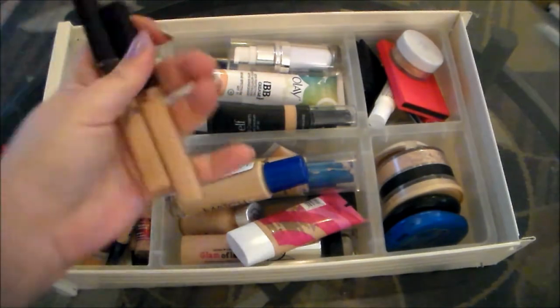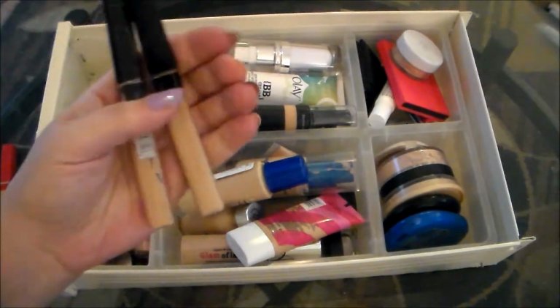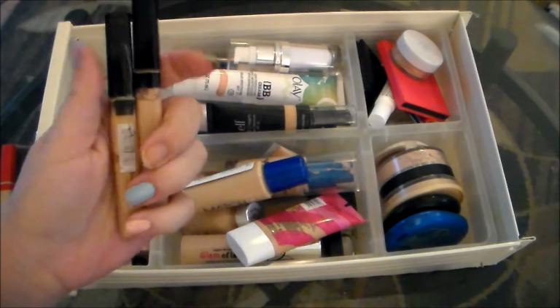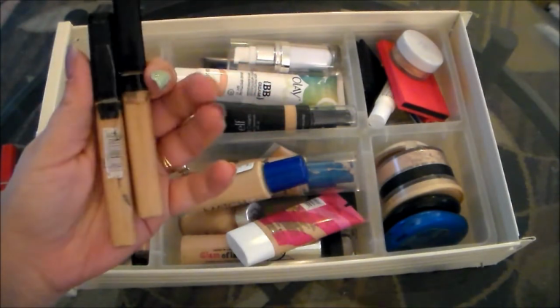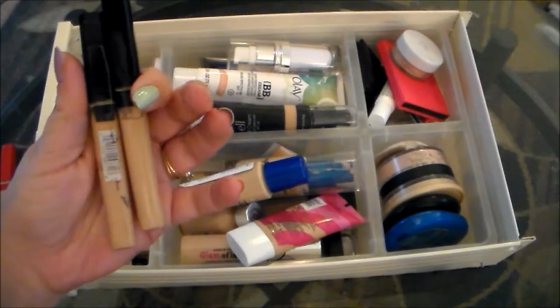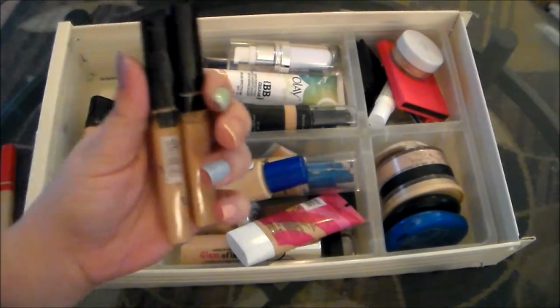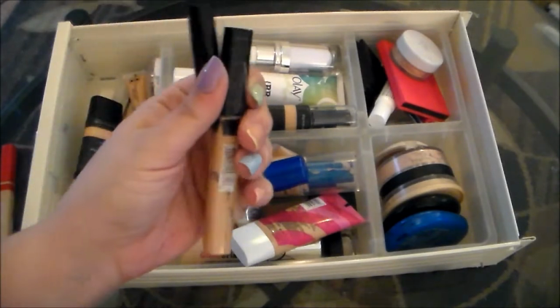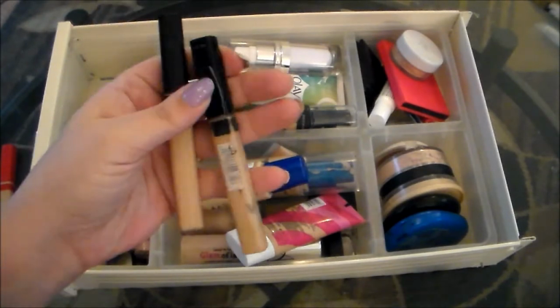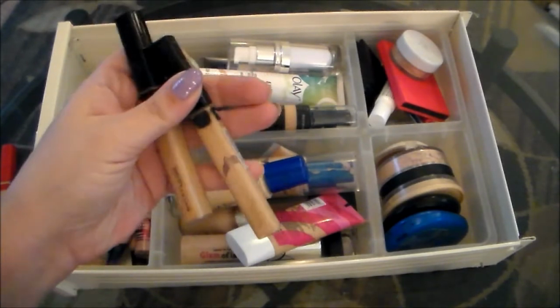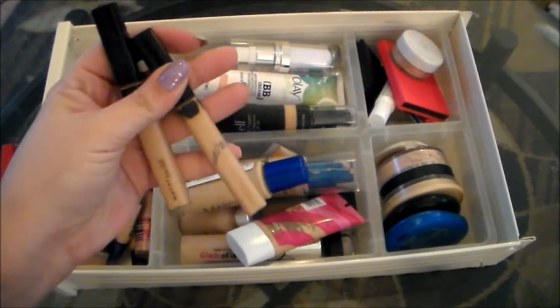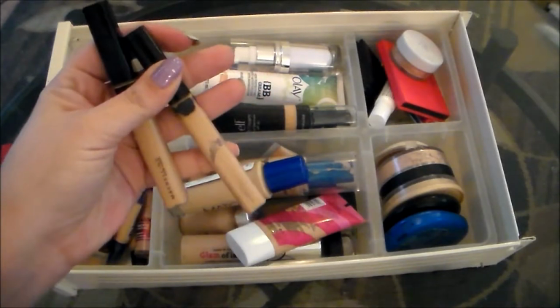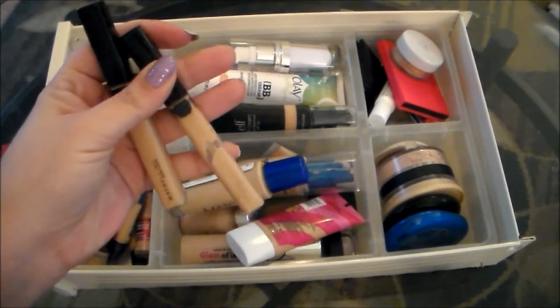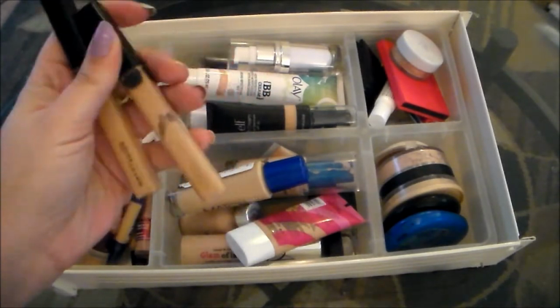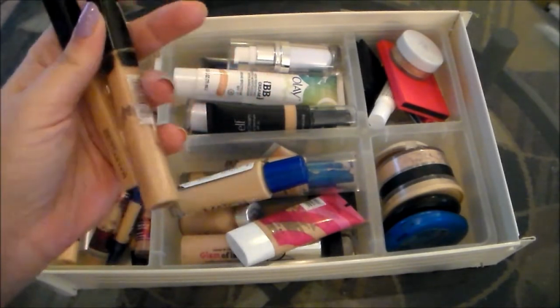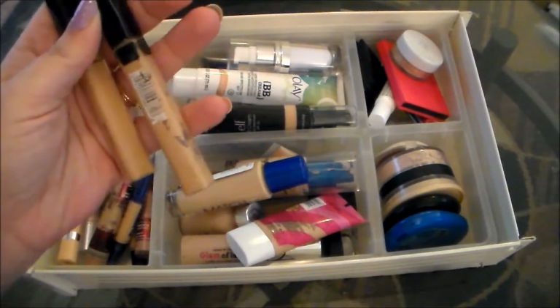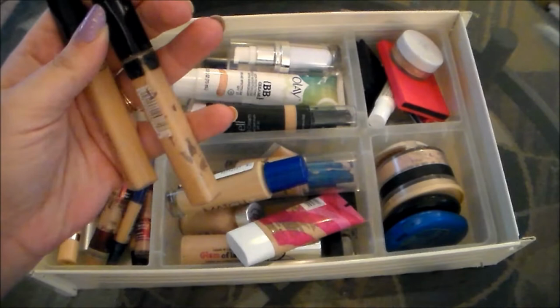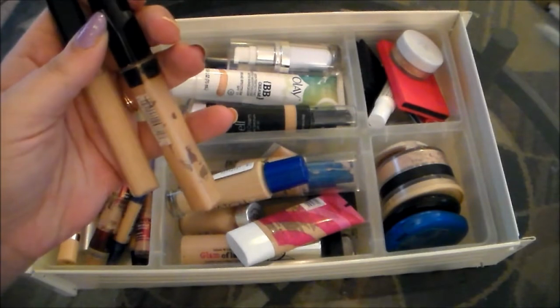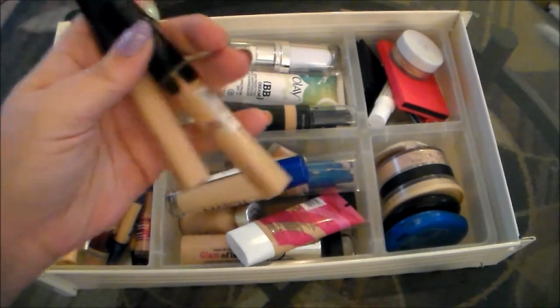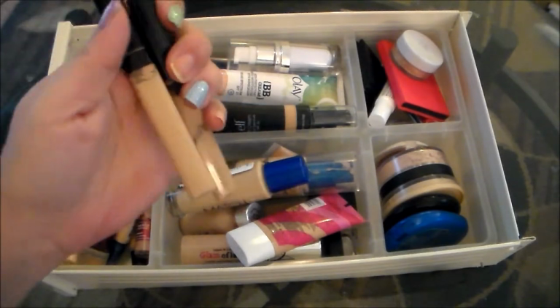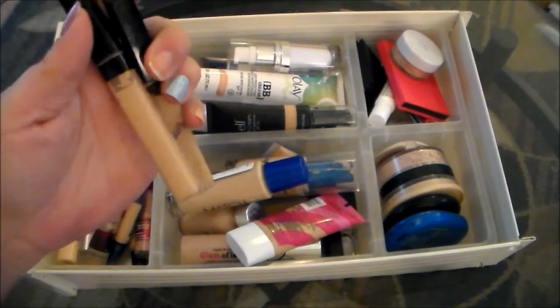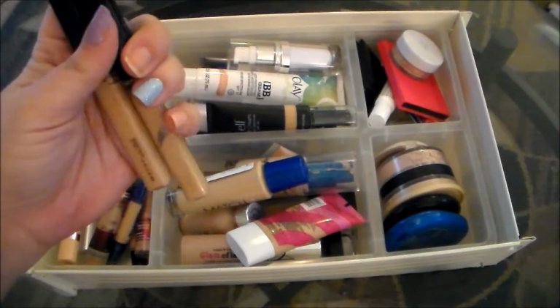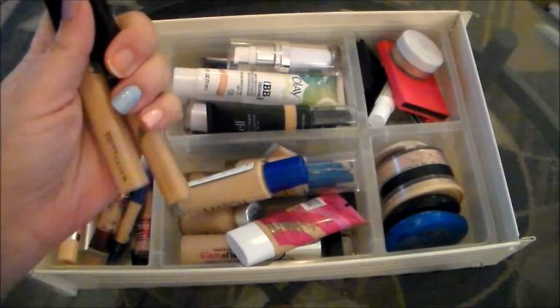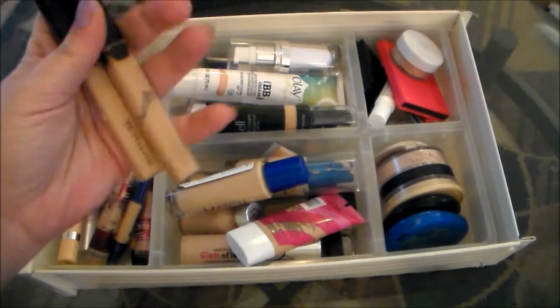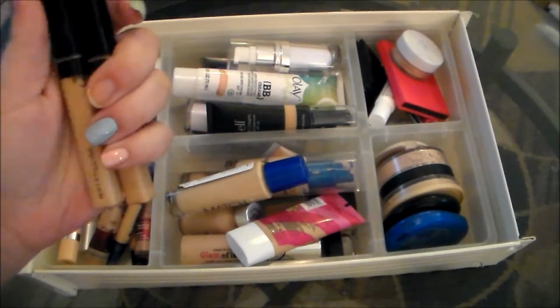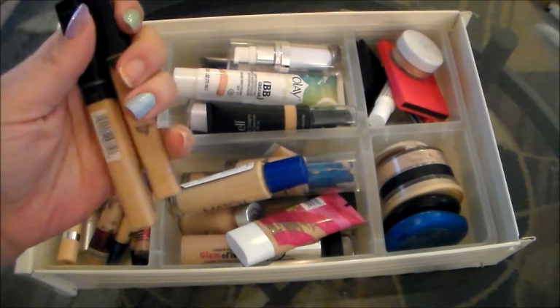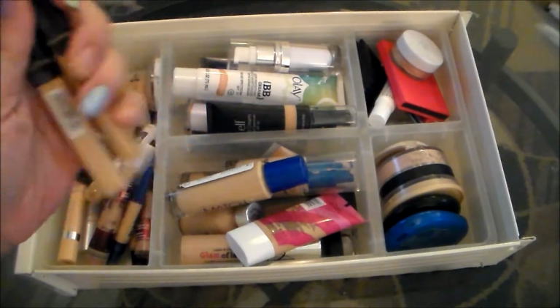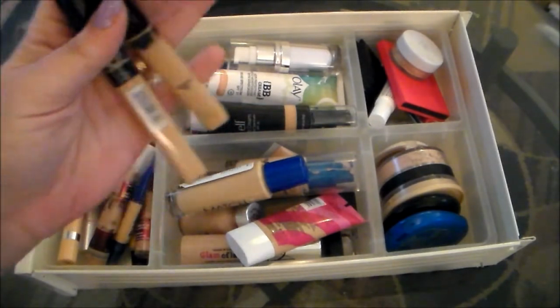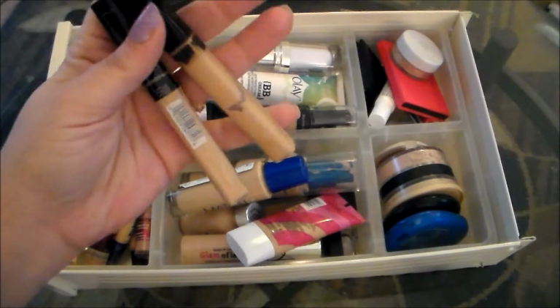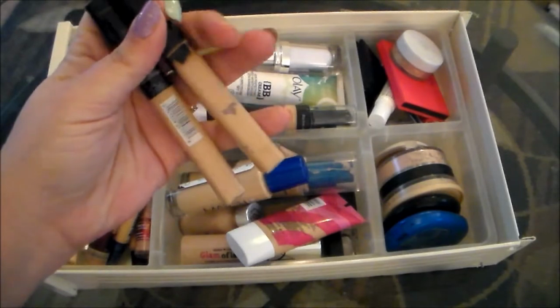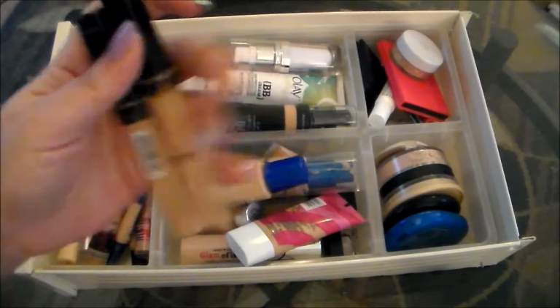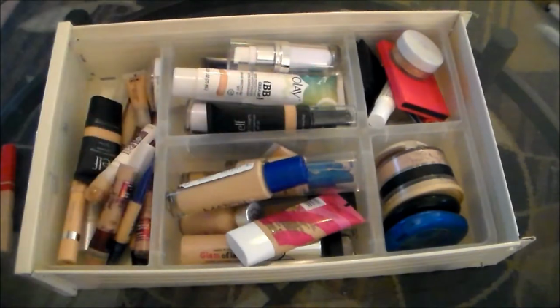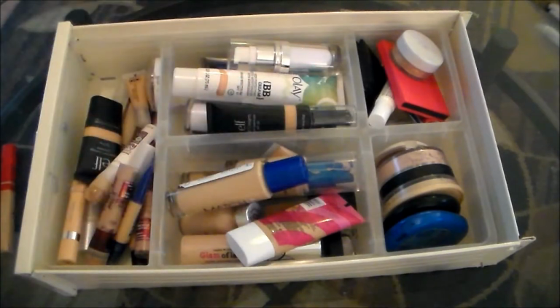Next up I have a couple of my favorite concealers. These are the Maybelline Fit Me Concealers. I've got one that's just about done and then another one here that is brand new and has not even been cracked yet. Obviously these are my favorites, so I'm going to be holding on to those.